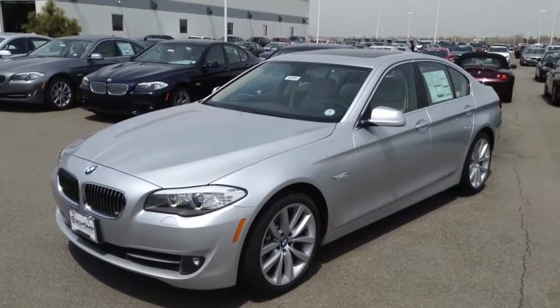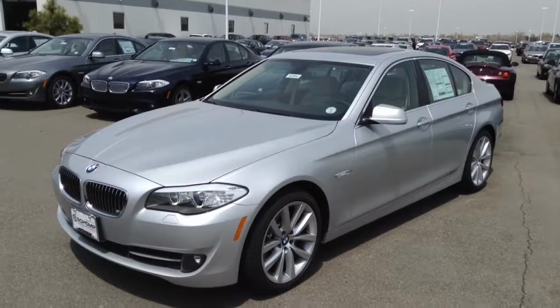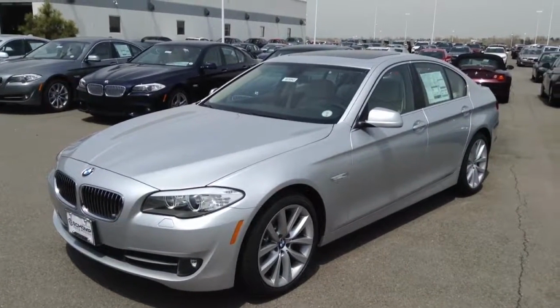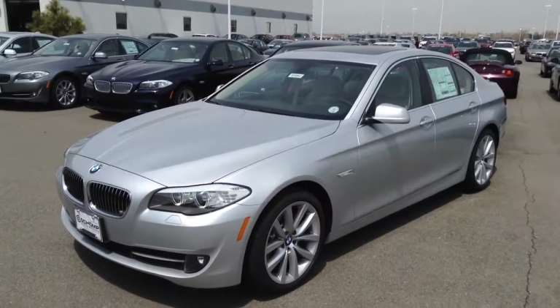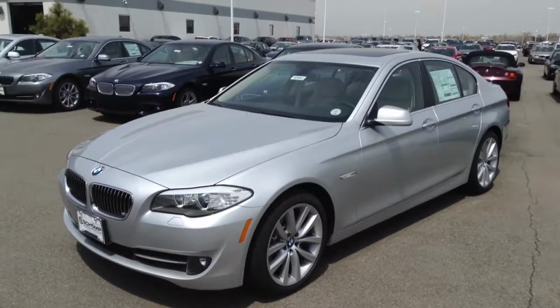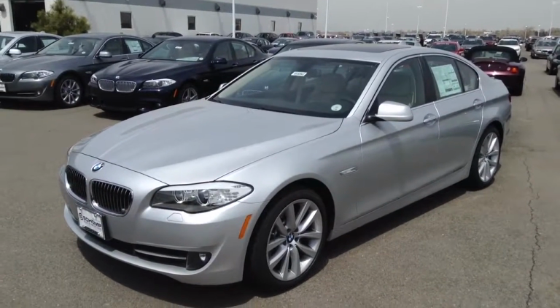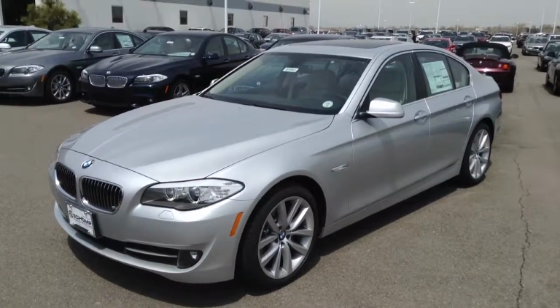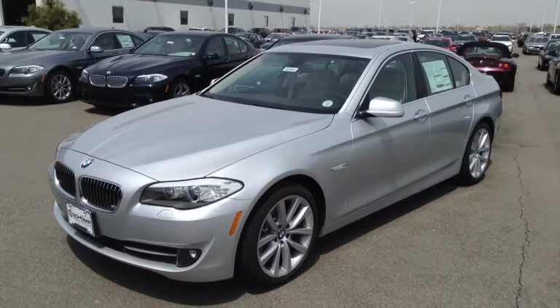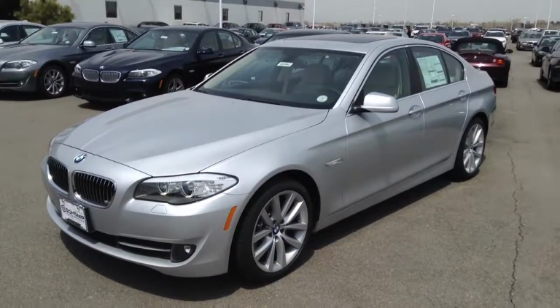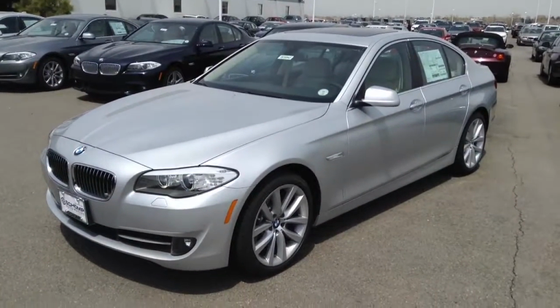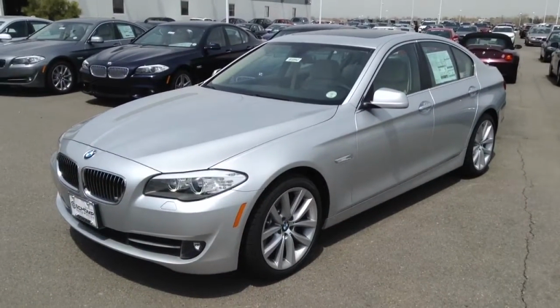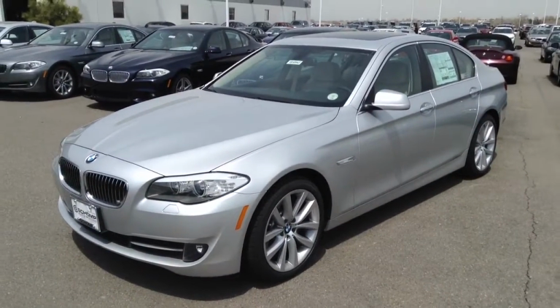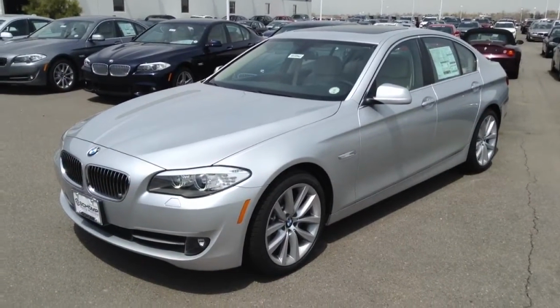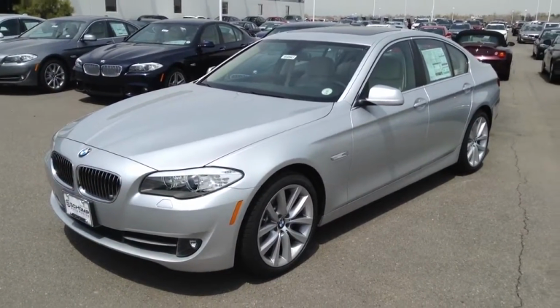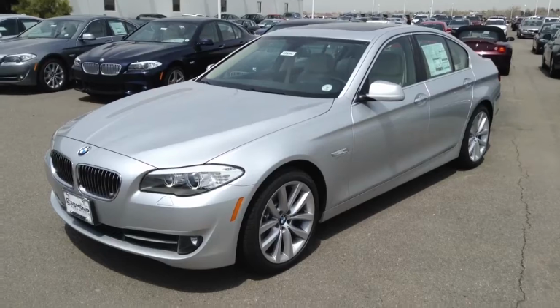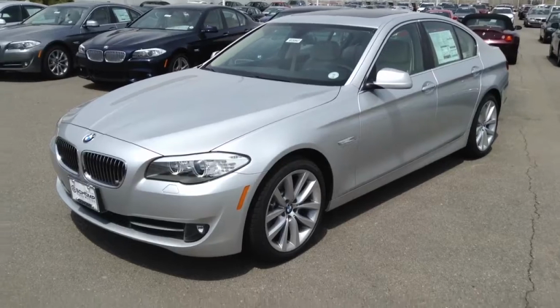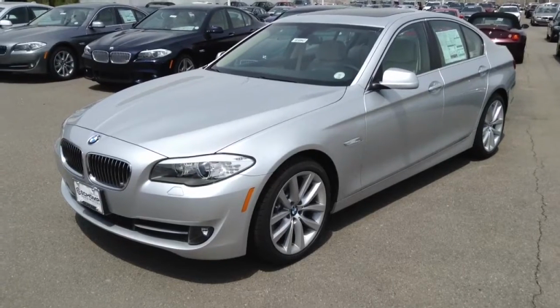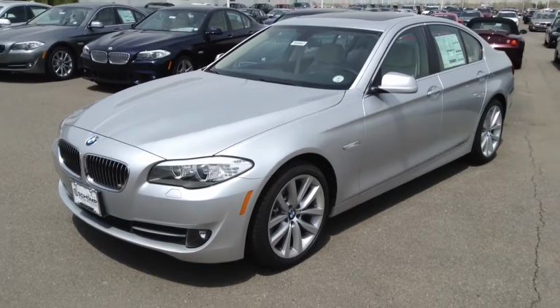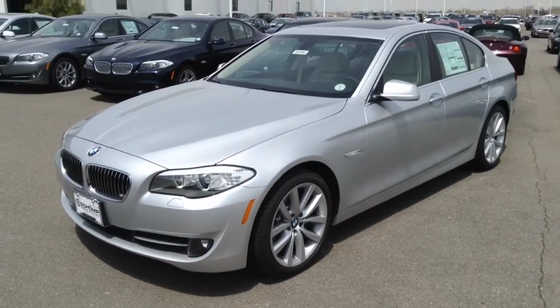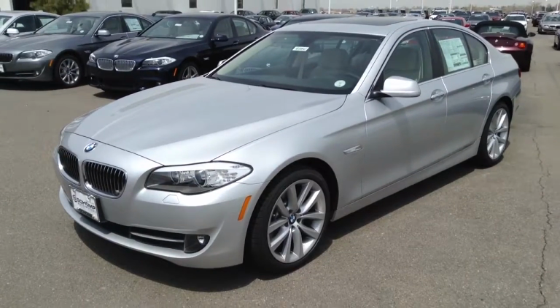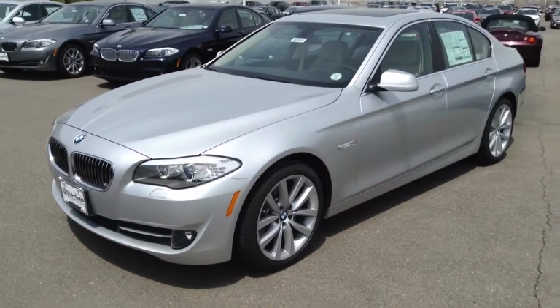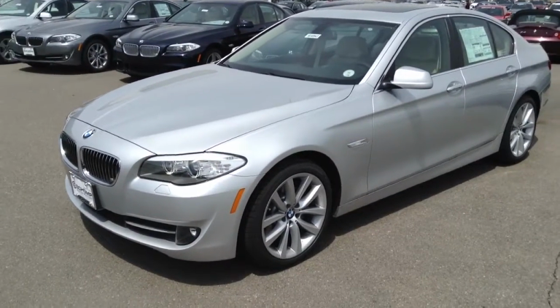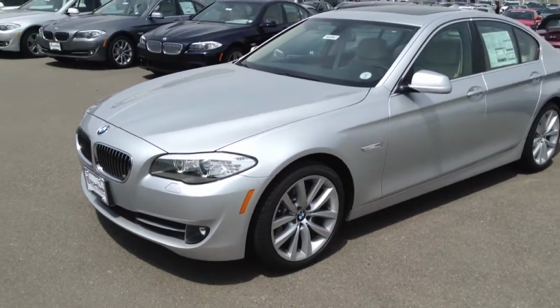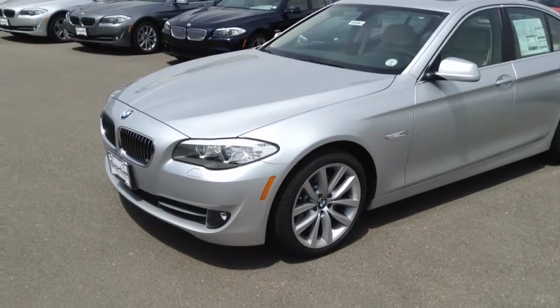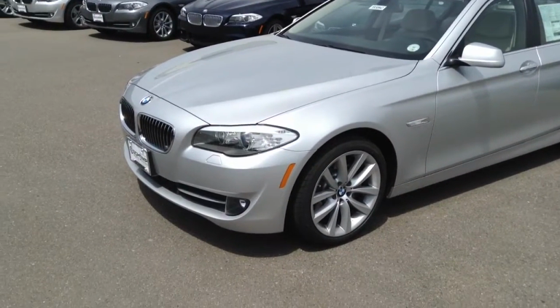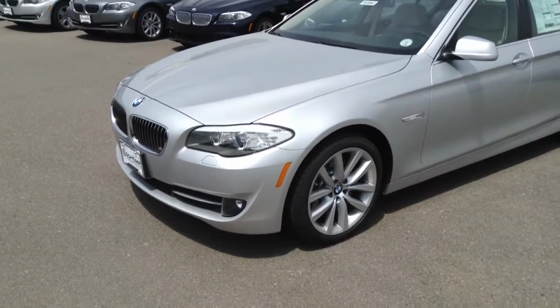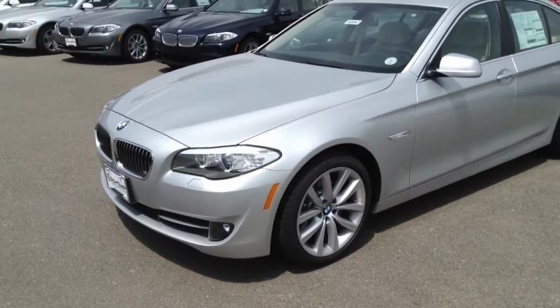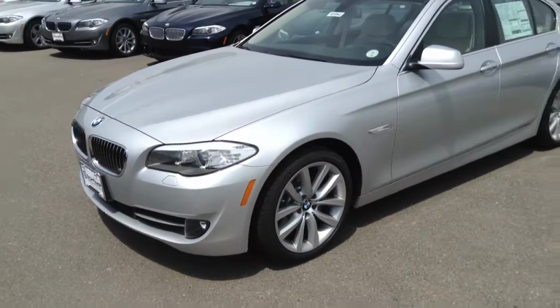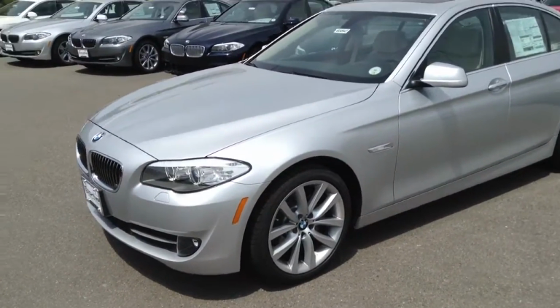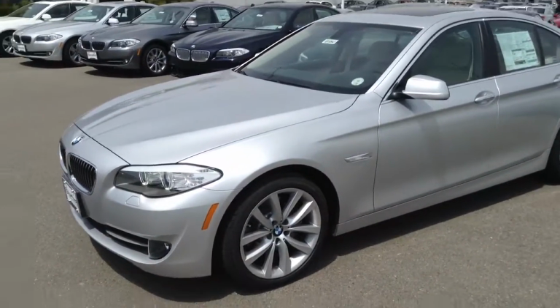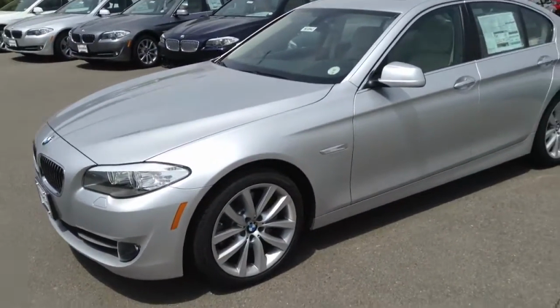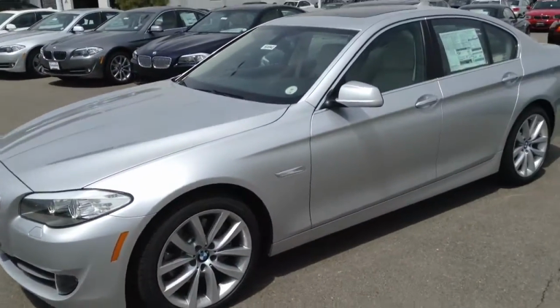Donna, Jeff Tucker here at CHOMP. This is the new 535 I was telling you about, titanium silver. It's got the premium package, it's not the M Sport package, but it's still a really nice car.